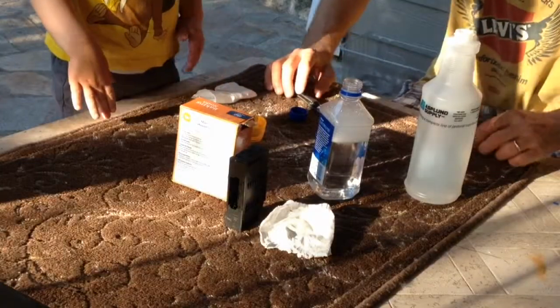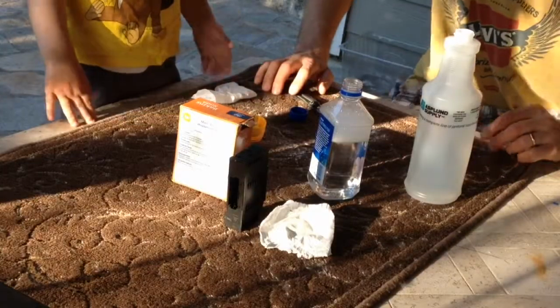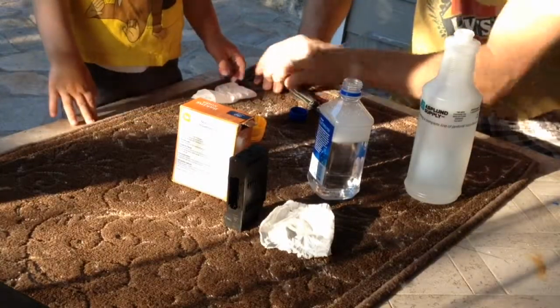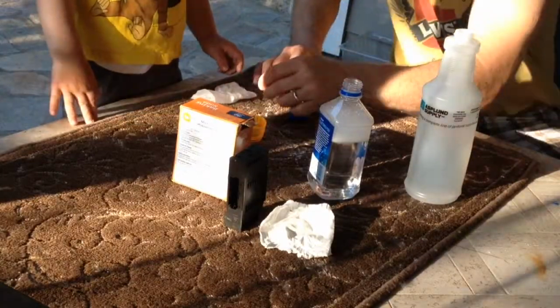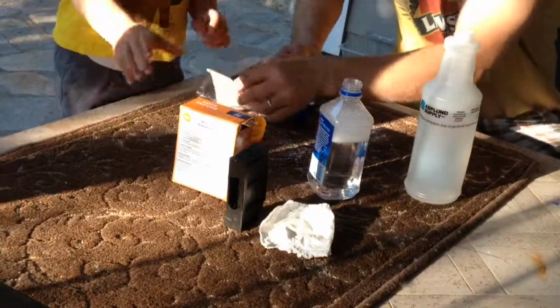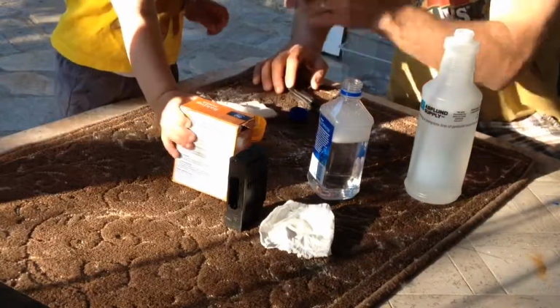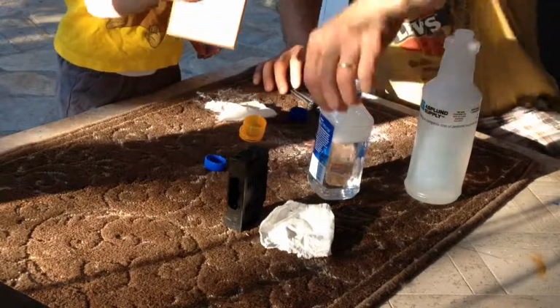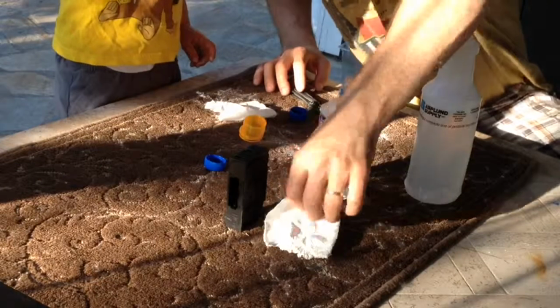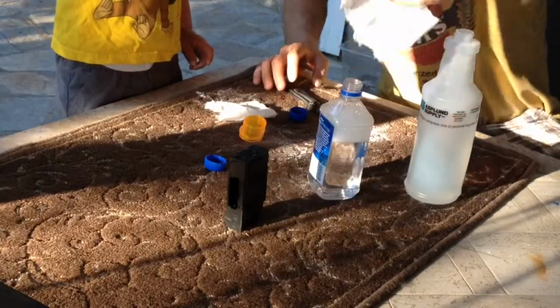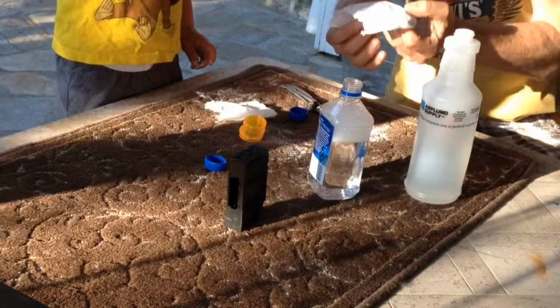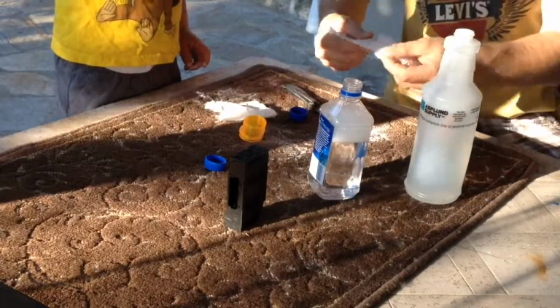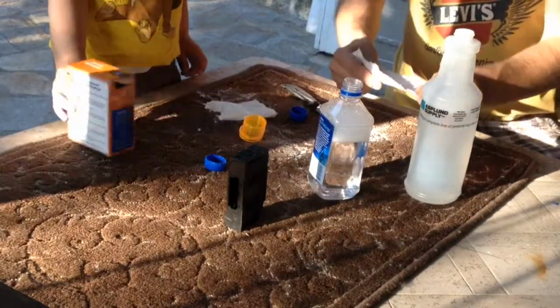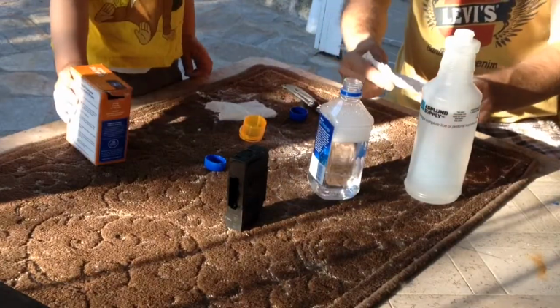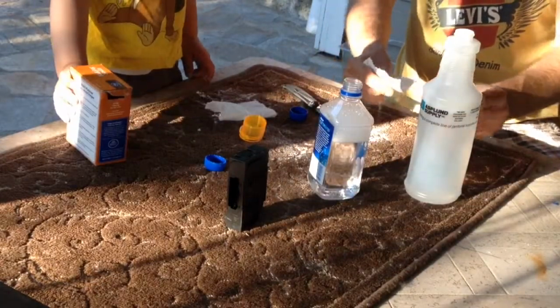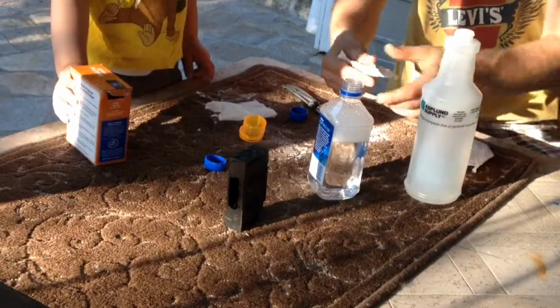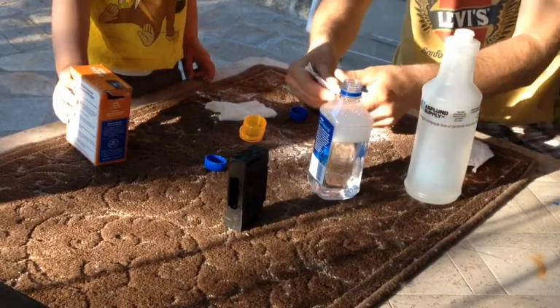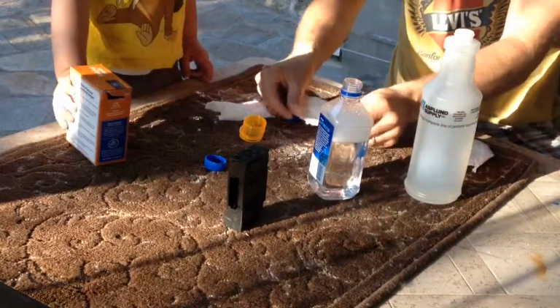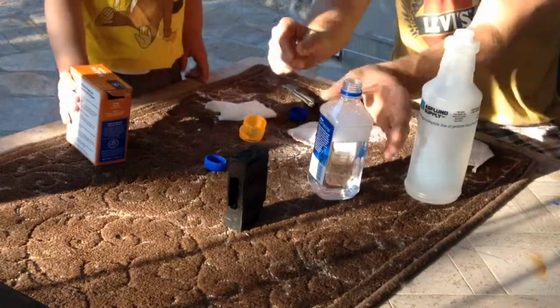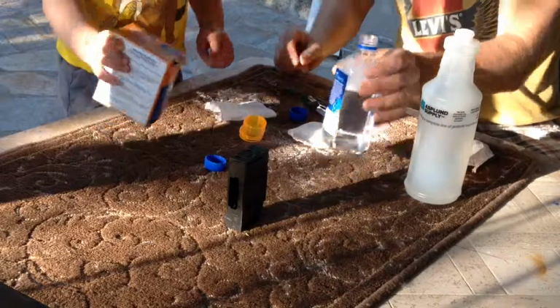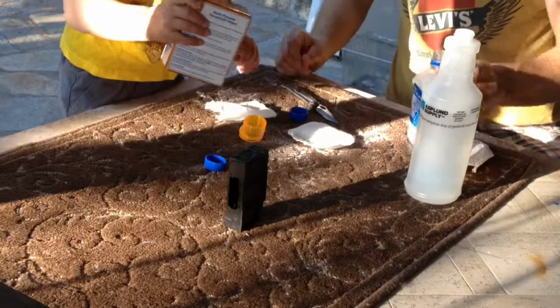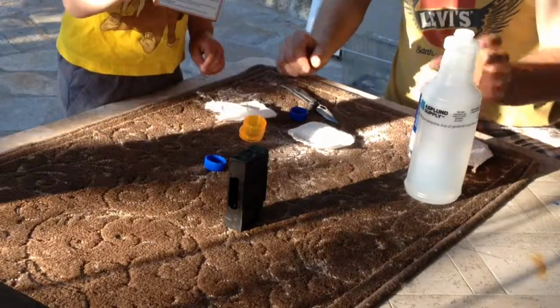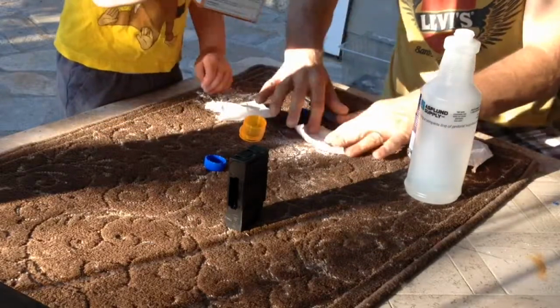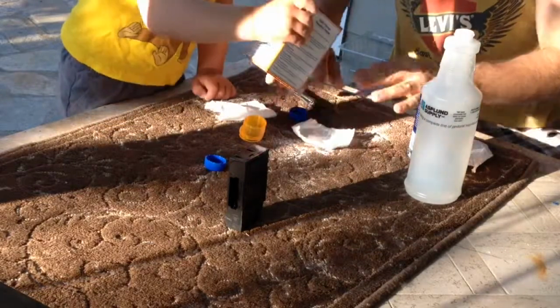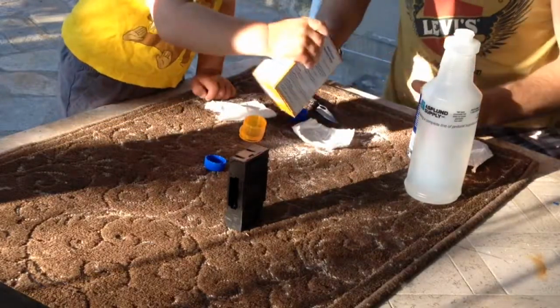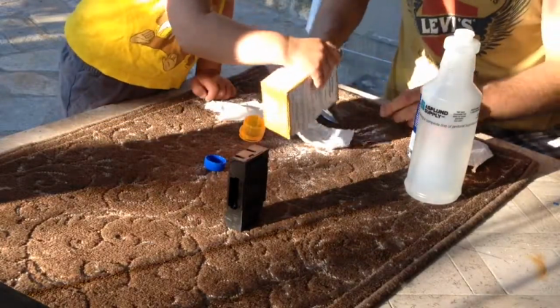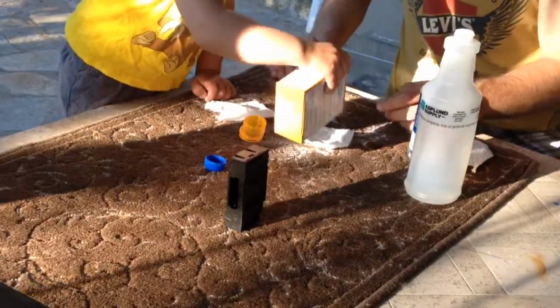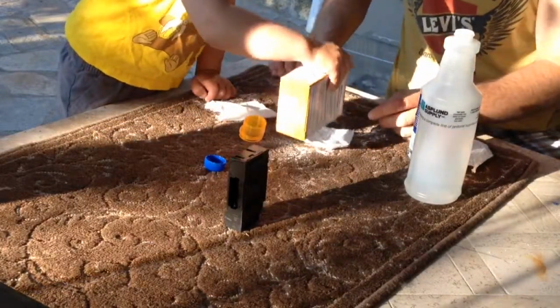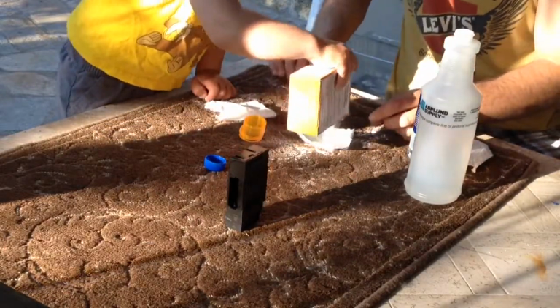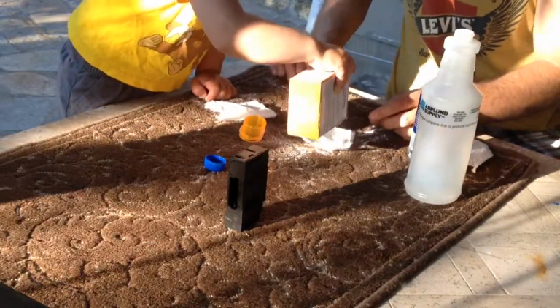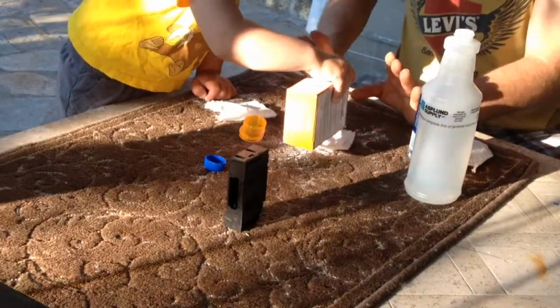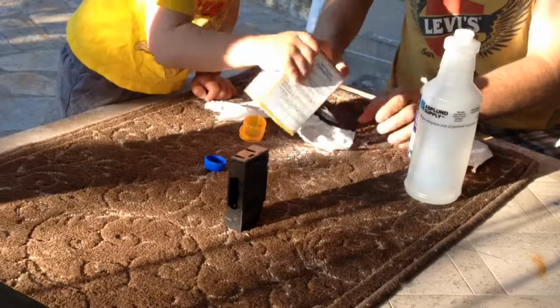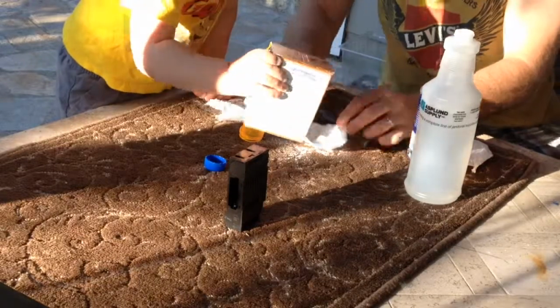Where's the baking soda? Here. It's ripped? Okay. Baking soda. Let's see. That's good.